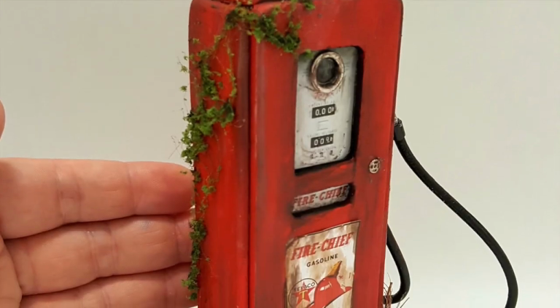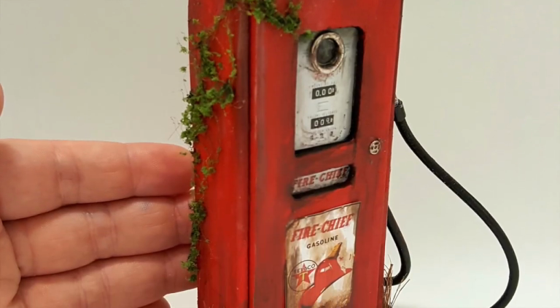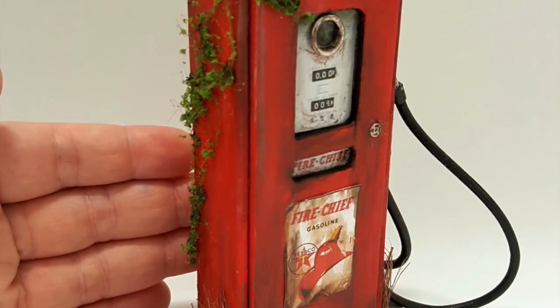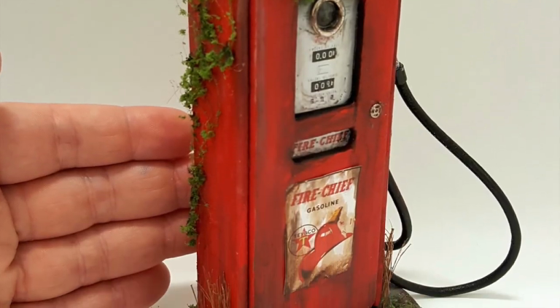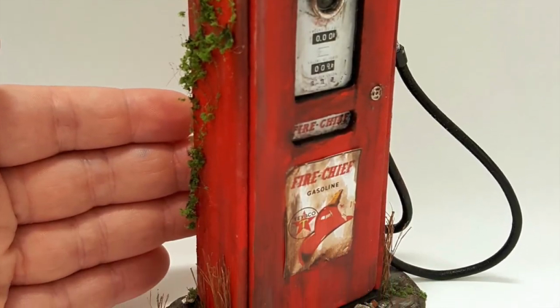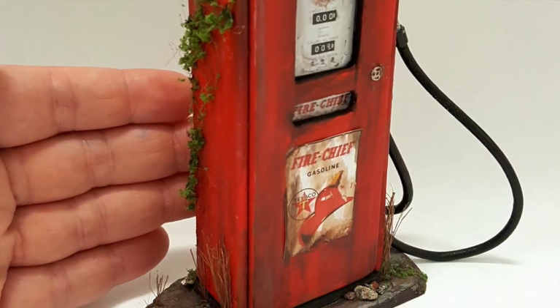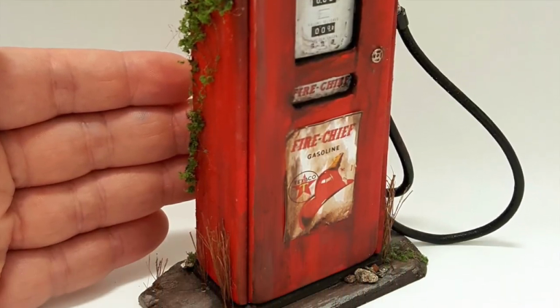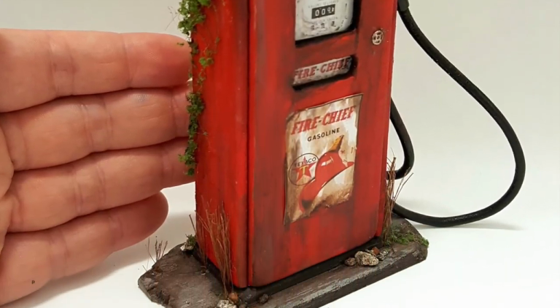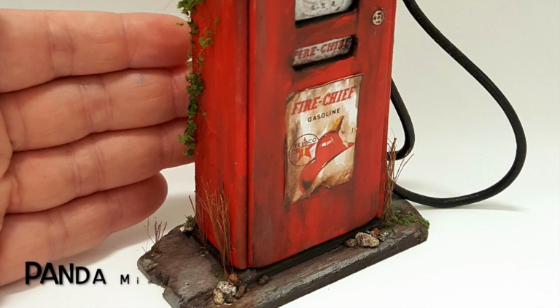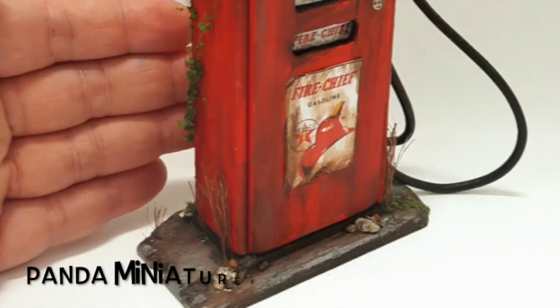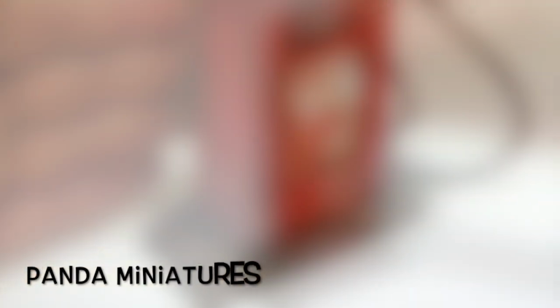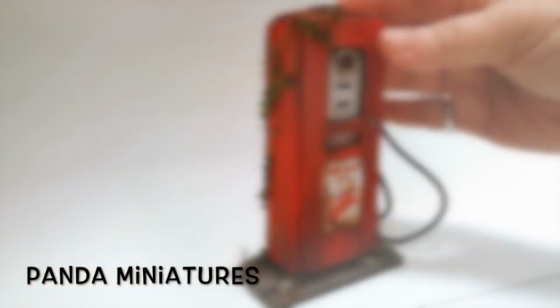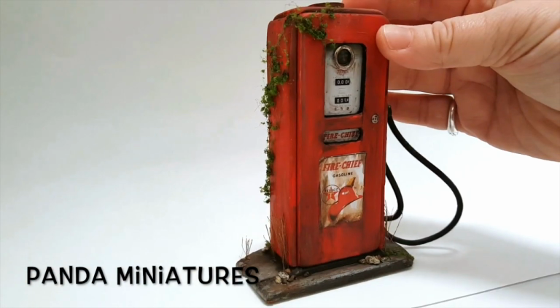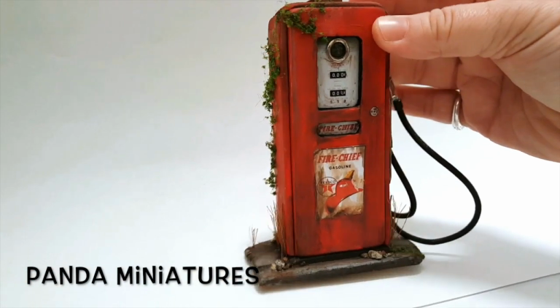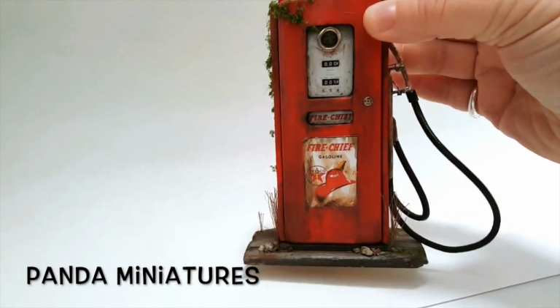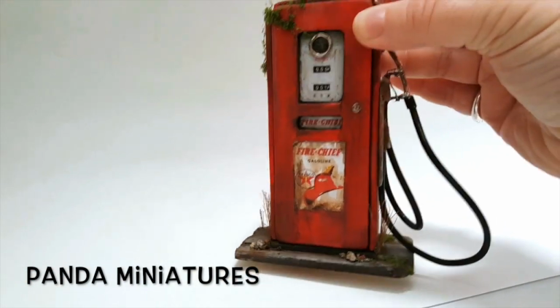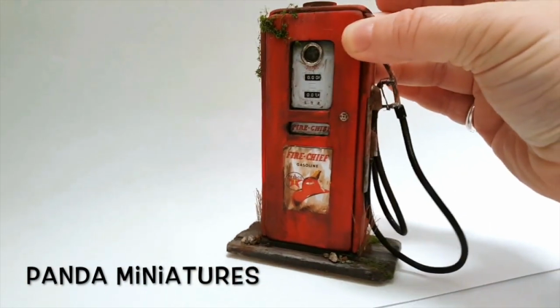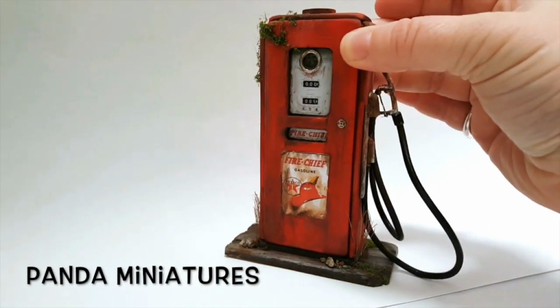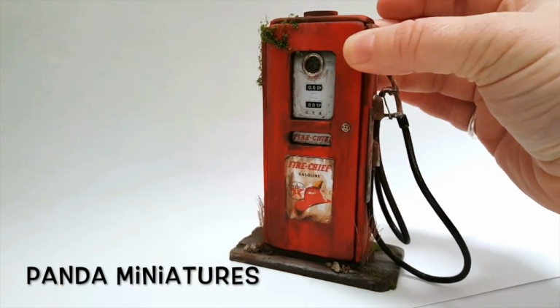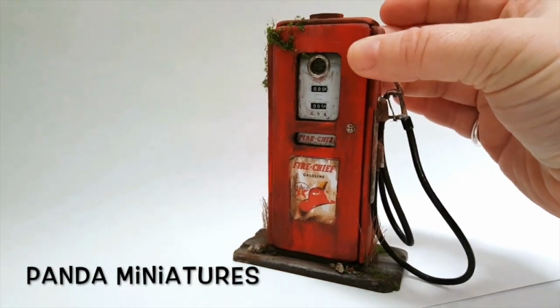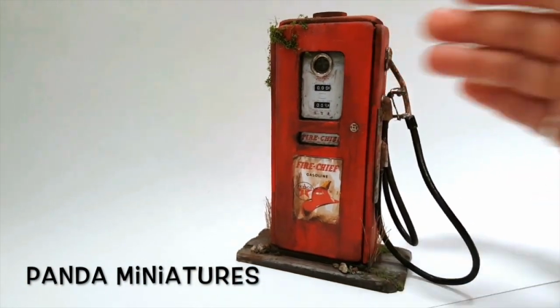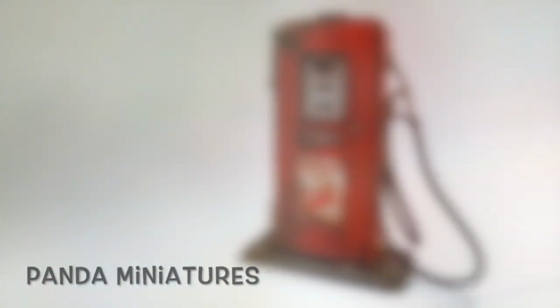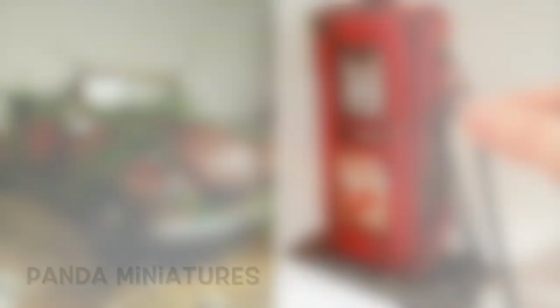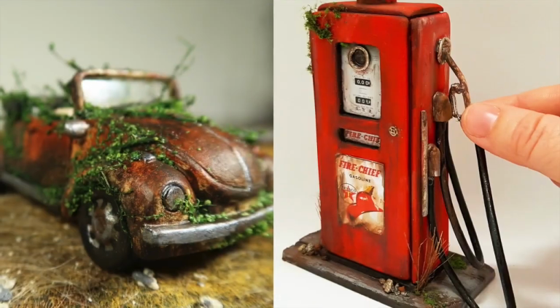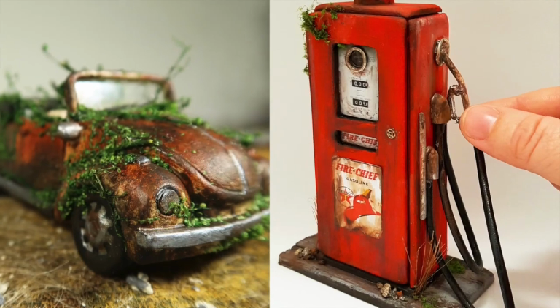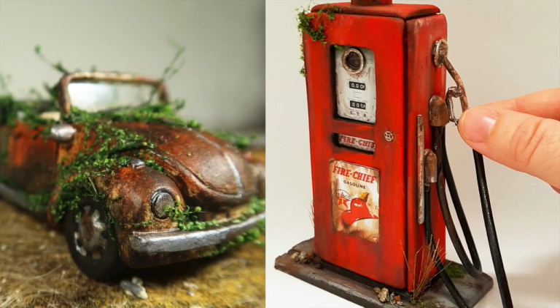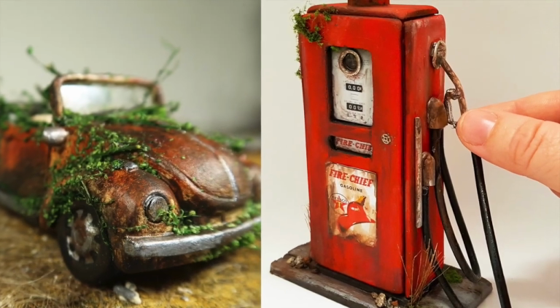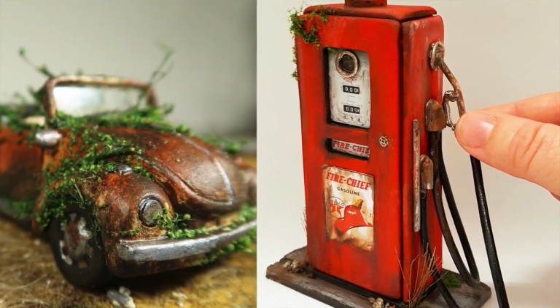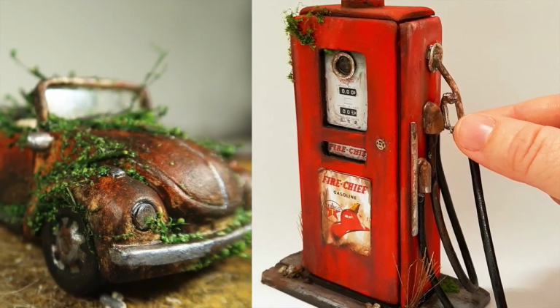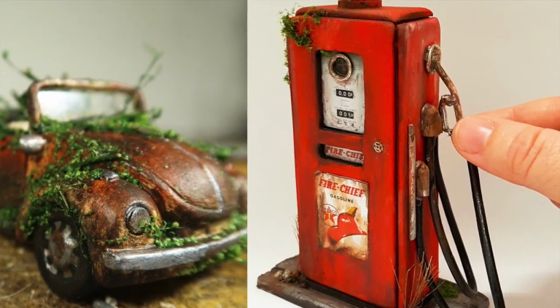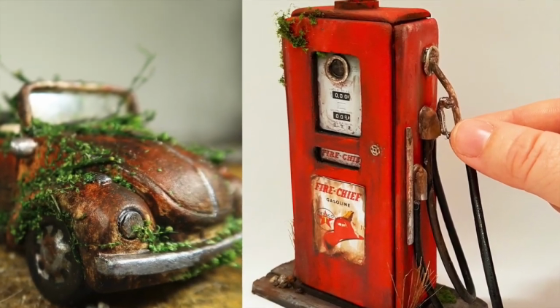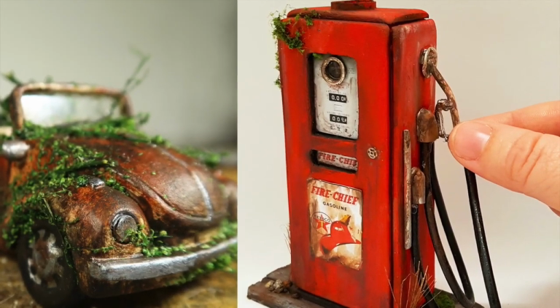This video is done in collaboration with Amanda over at Panda Miniatures. She made this awesome gas pump in the same style. This piece looks super realistic and goes perfectly with the car. Make sure to check out the video and her channel in the links below.